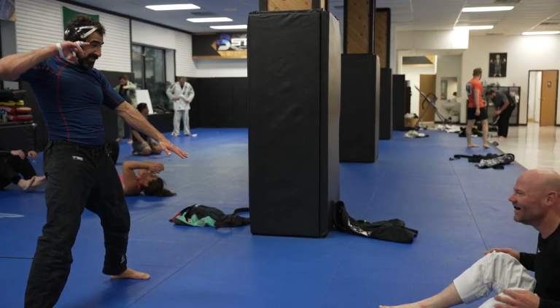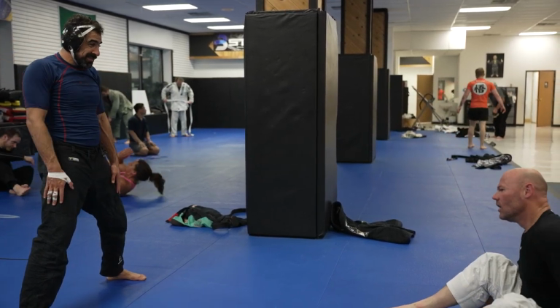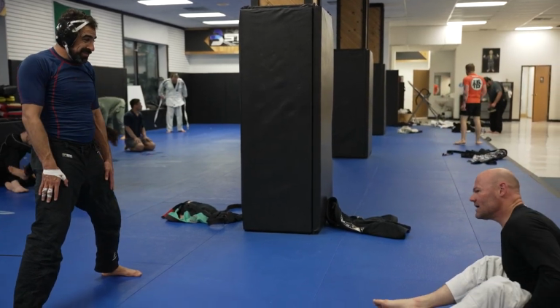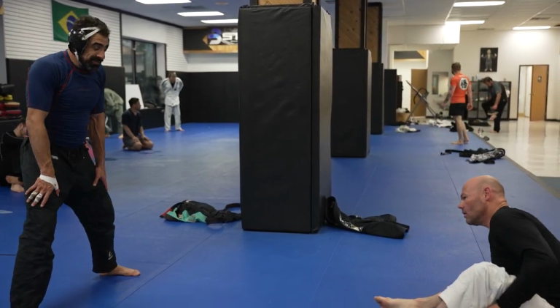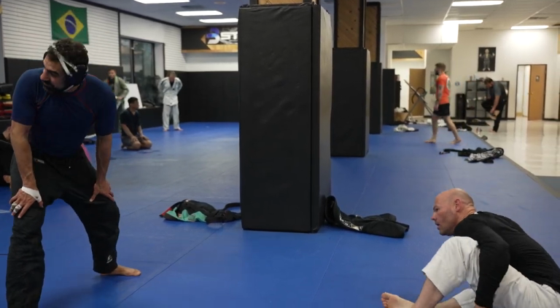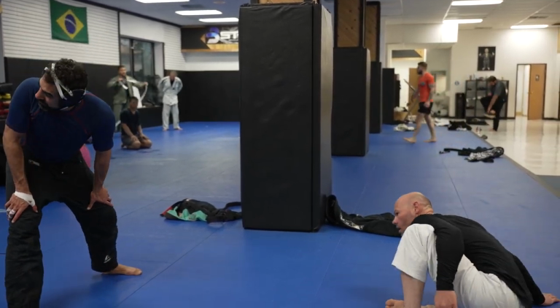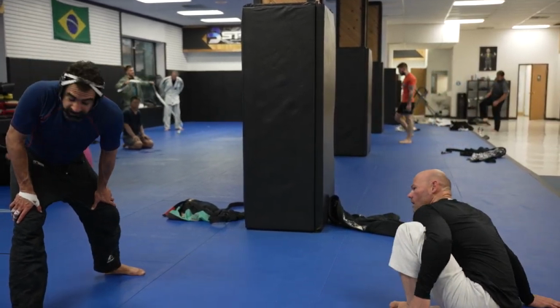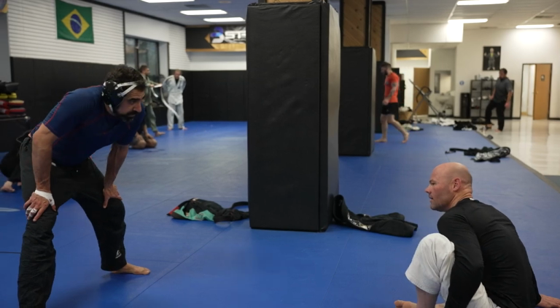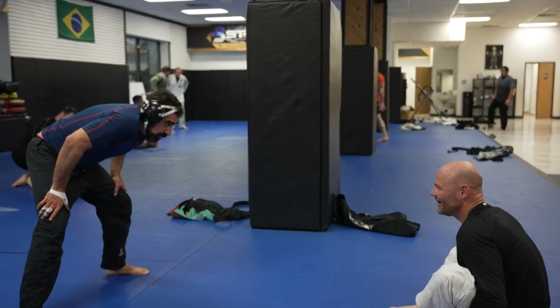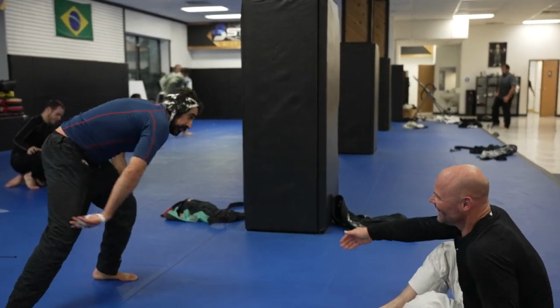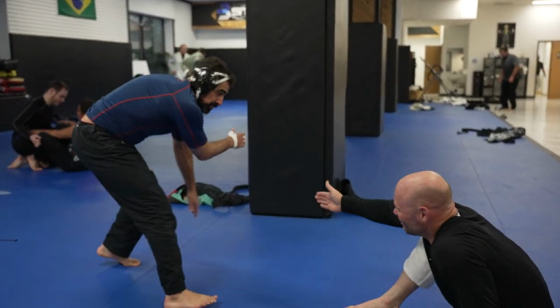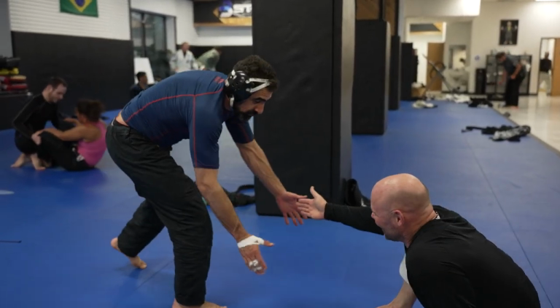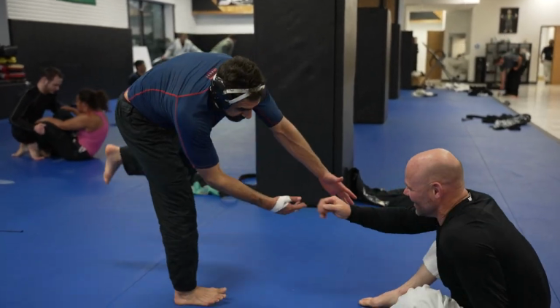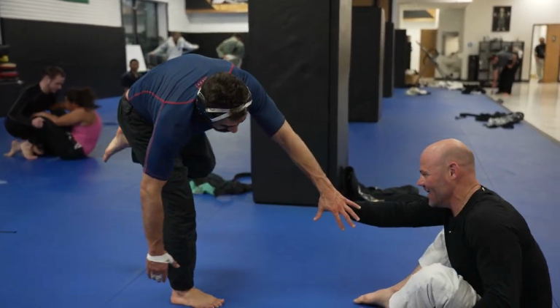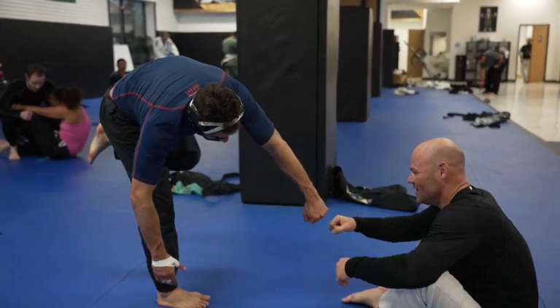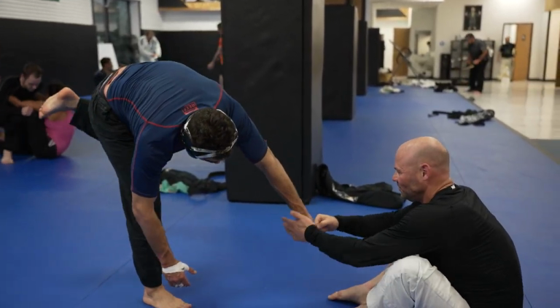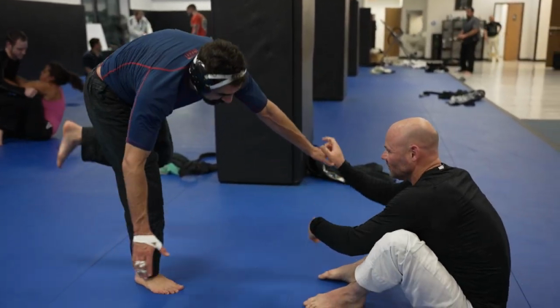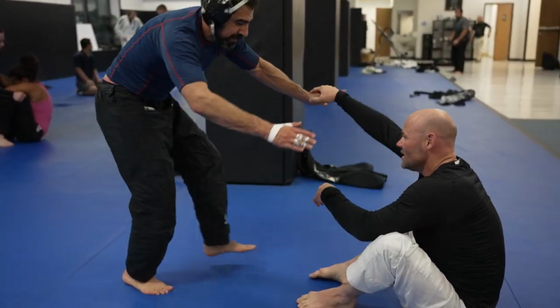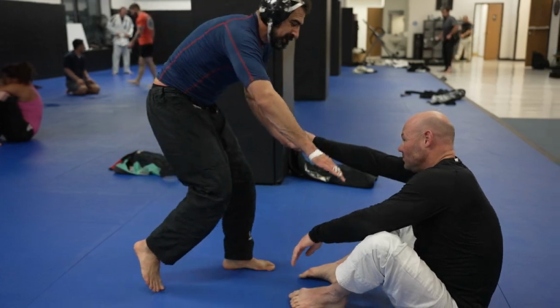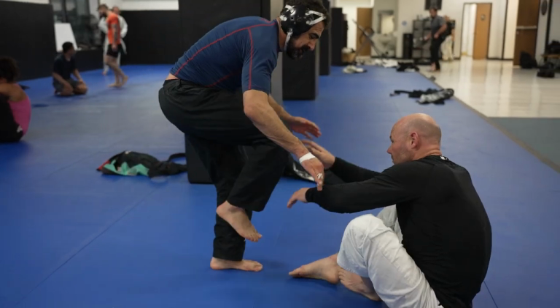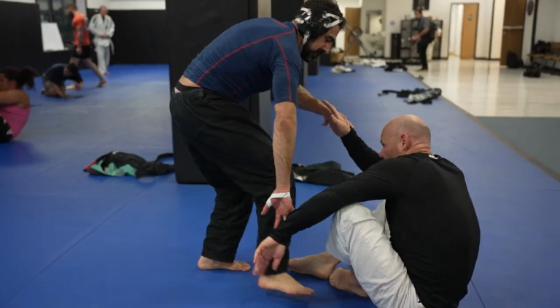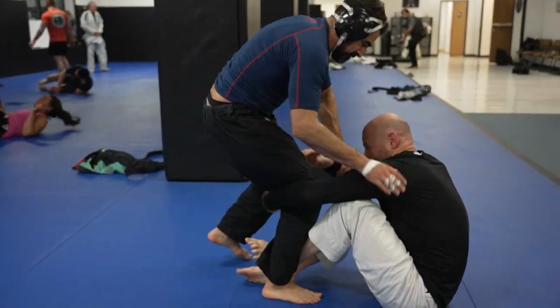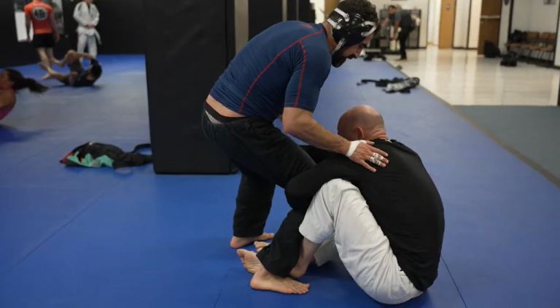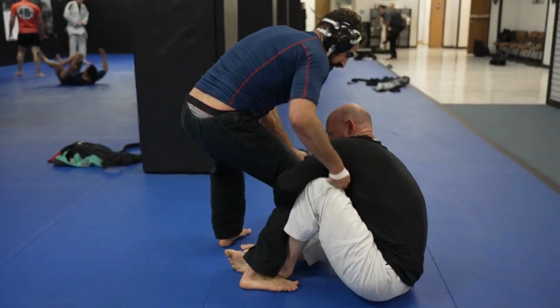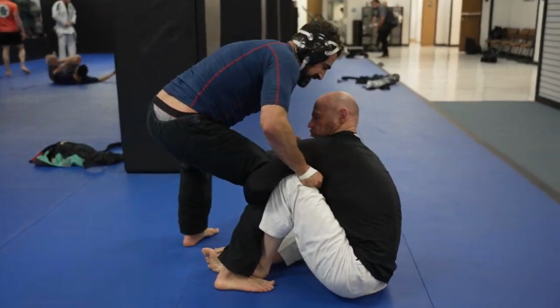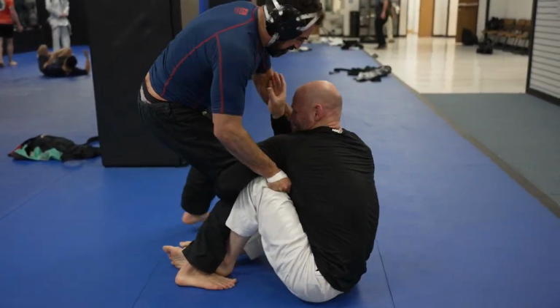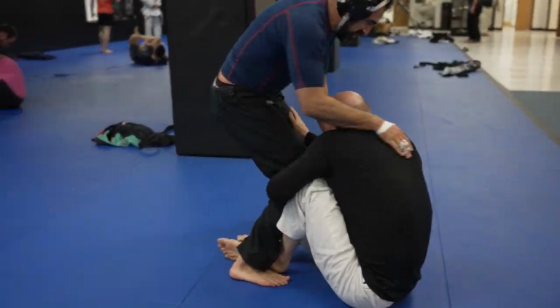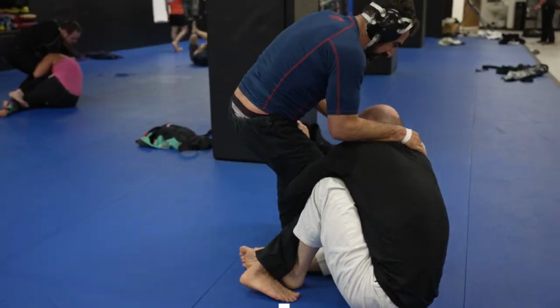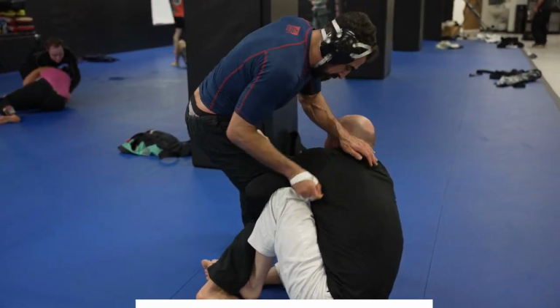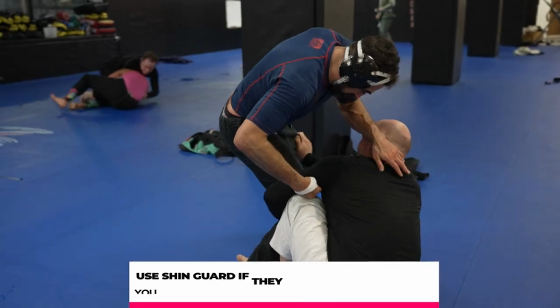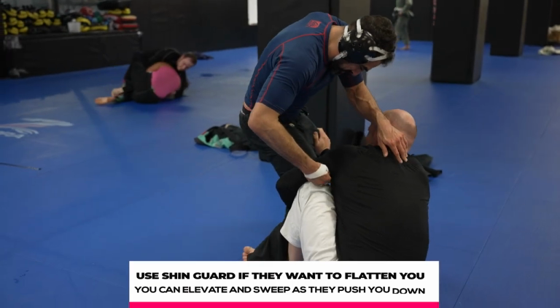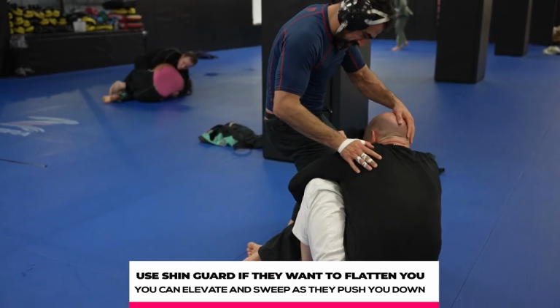Today we have Gabe, the purple belt on the left, going up against Travis, the purple belt on the right. The best part about watching older people do jiu-jitsu is that the fundamentals are so much more important to them. They're not as athletic as the younger people, so they have to be a lot more deliberate about their motions.